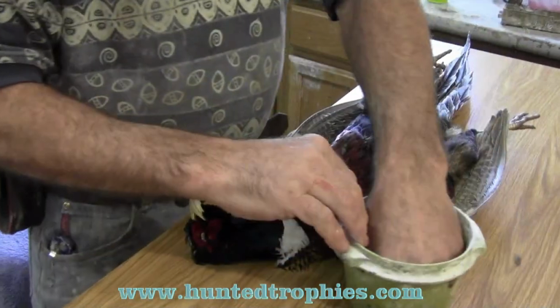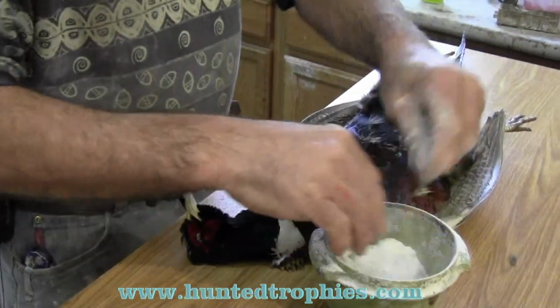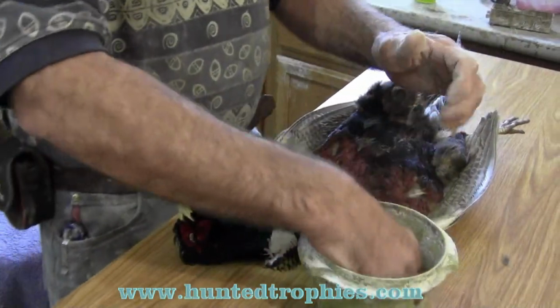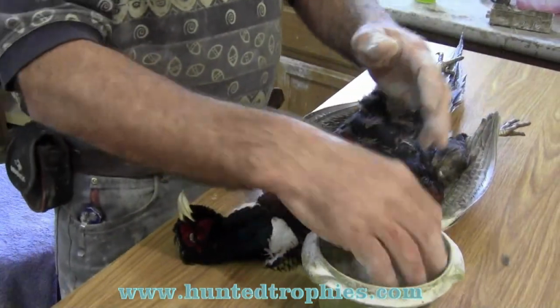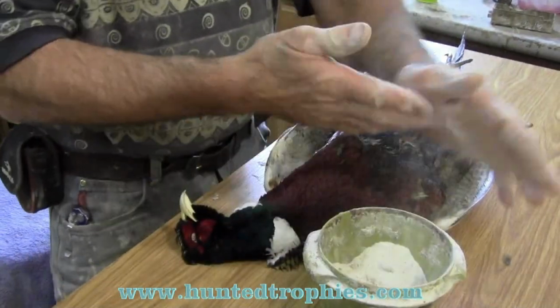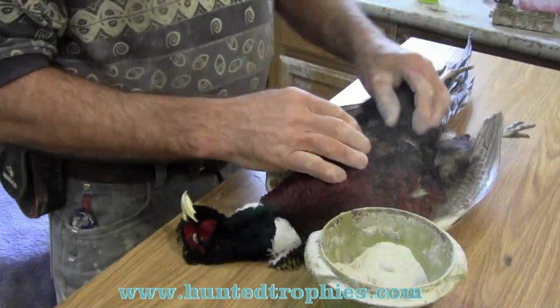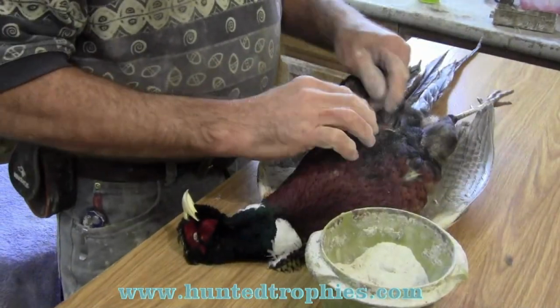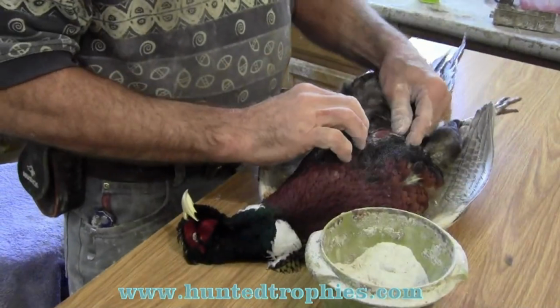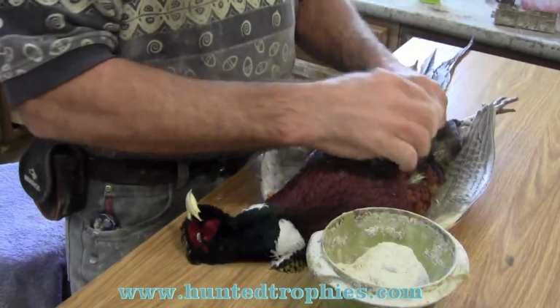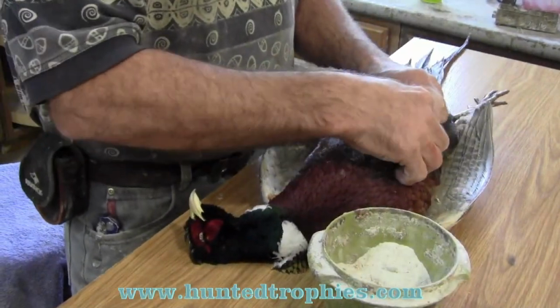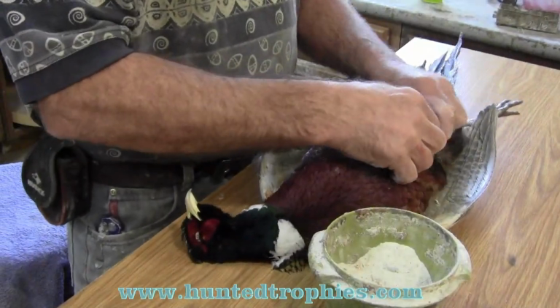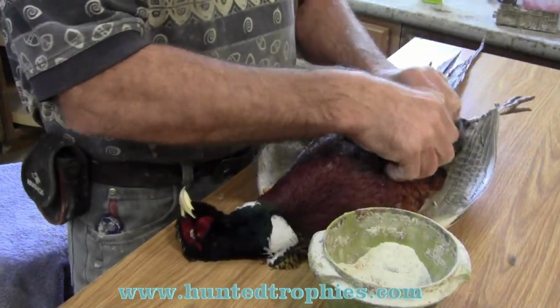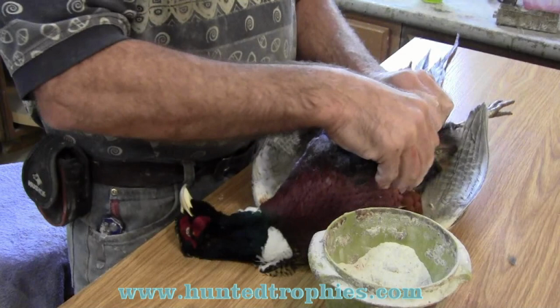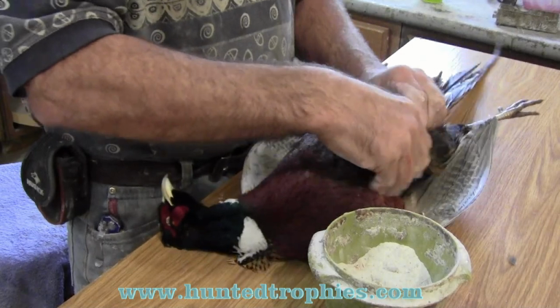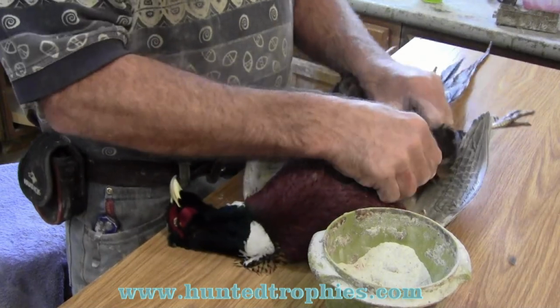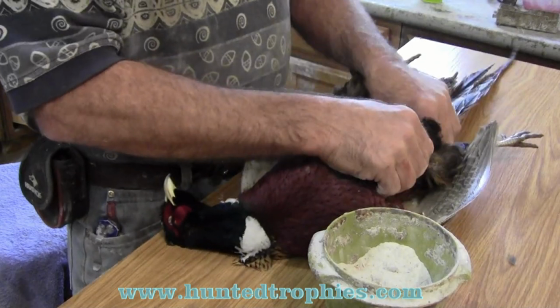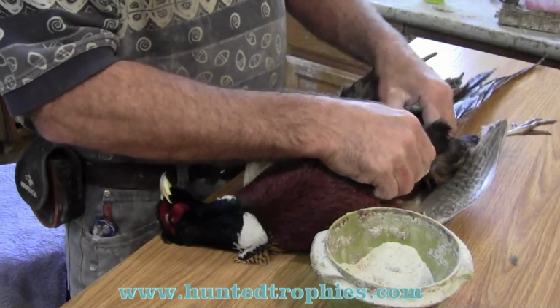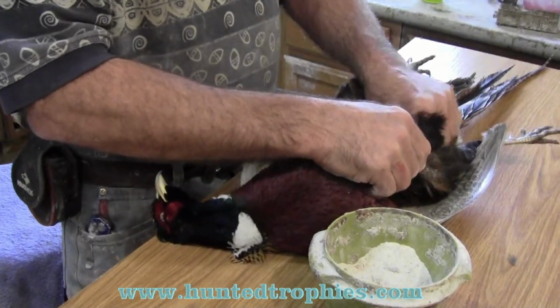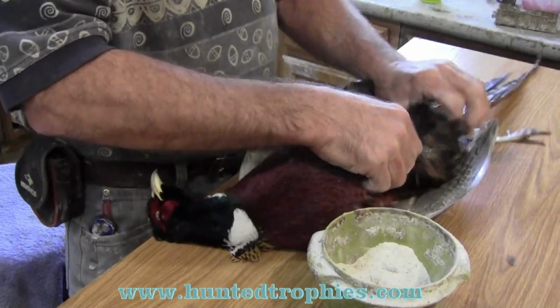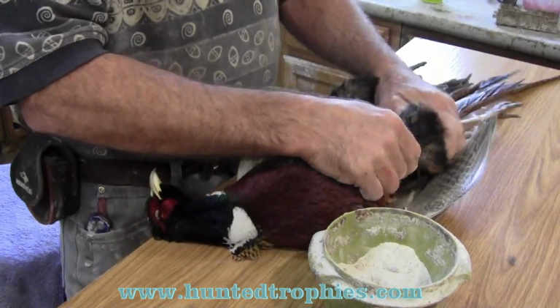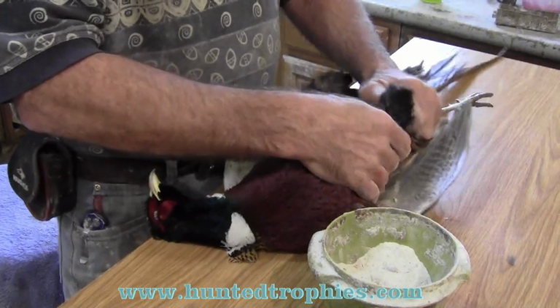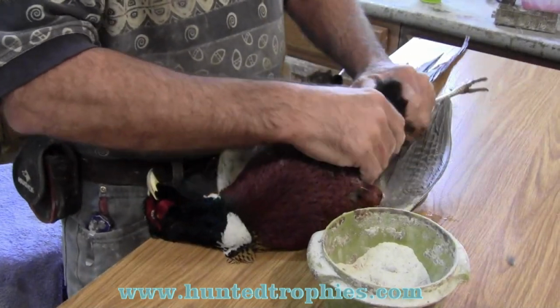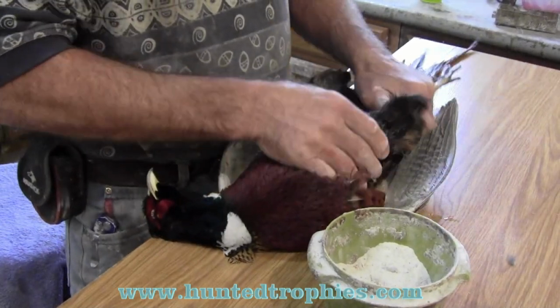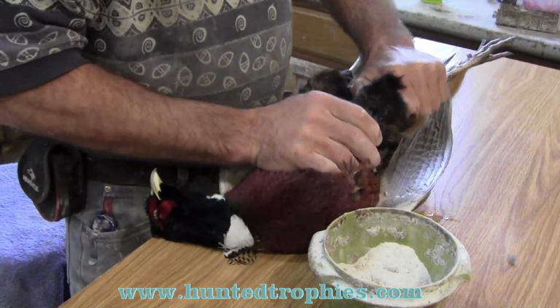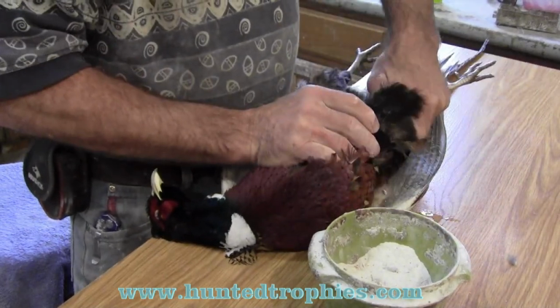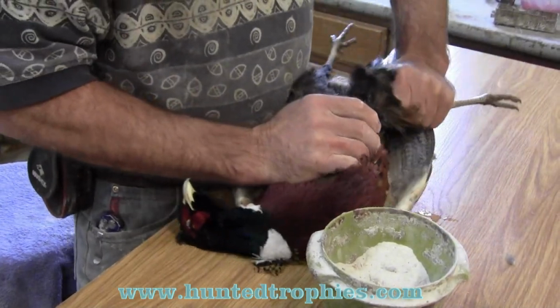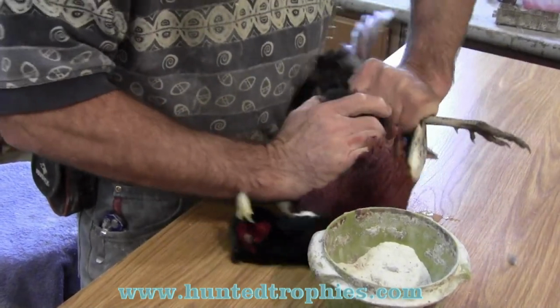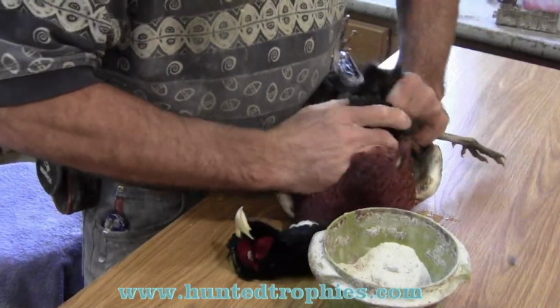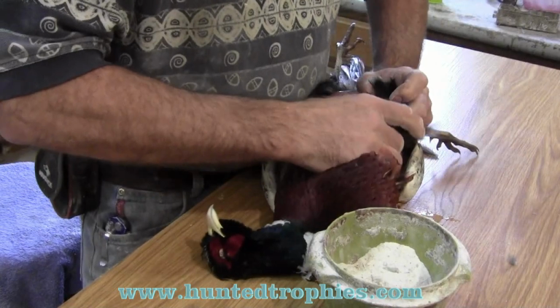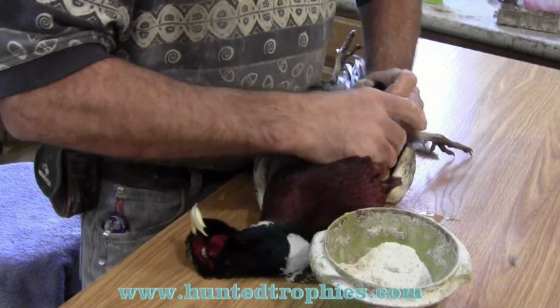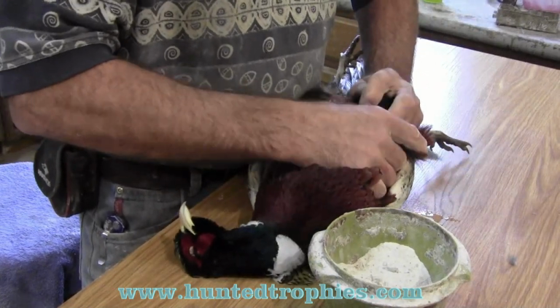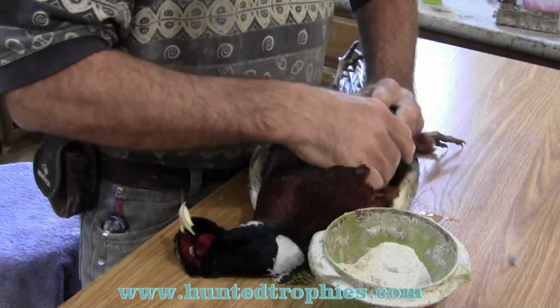I always have borax to keep my hands dry. We're going to separate the skin from the meat, and 90% of the time all I use is my fingers to do this.